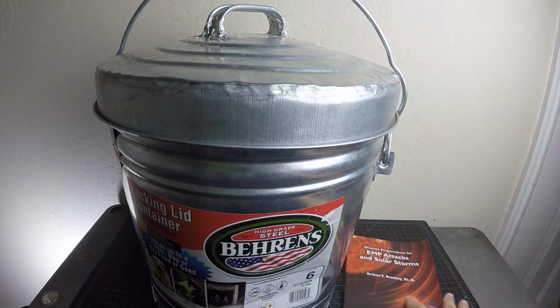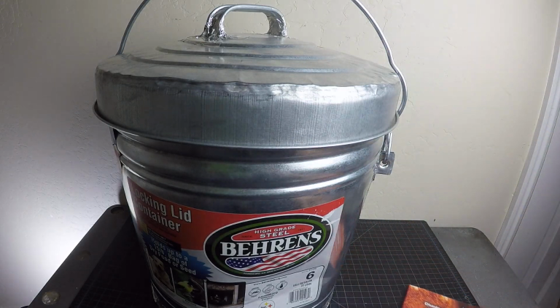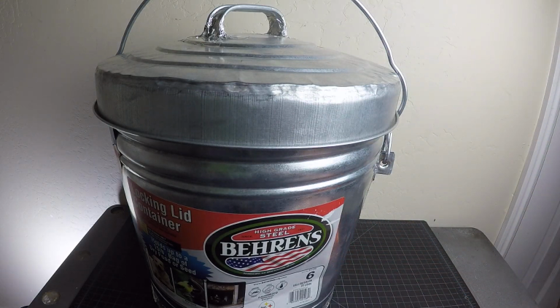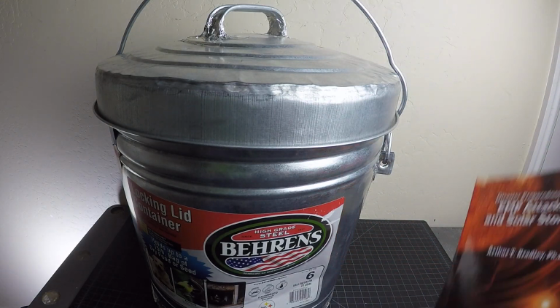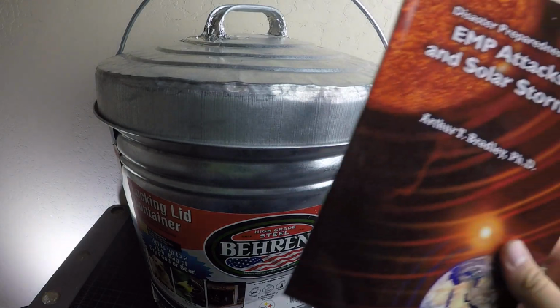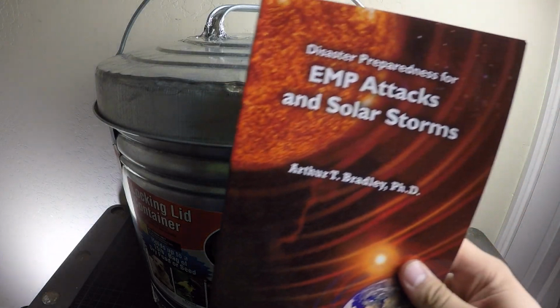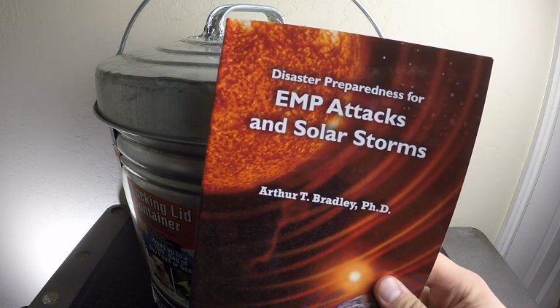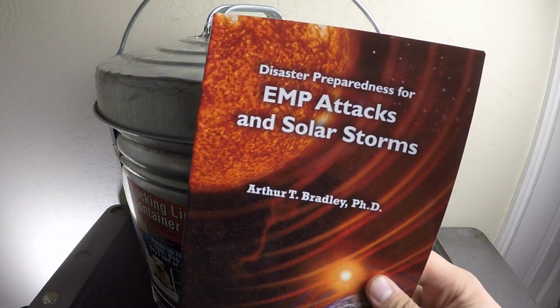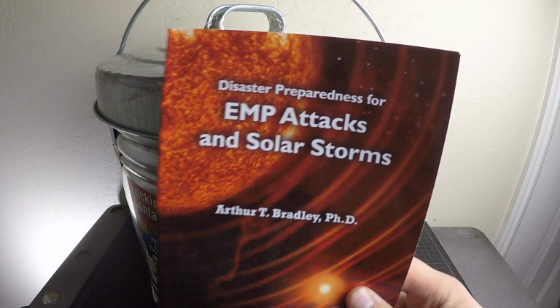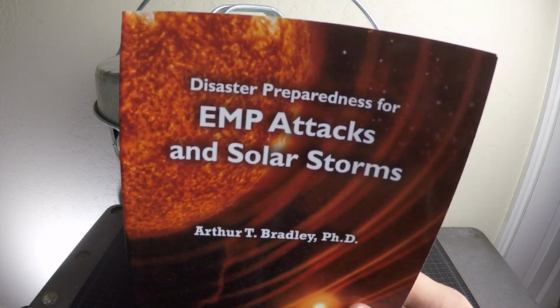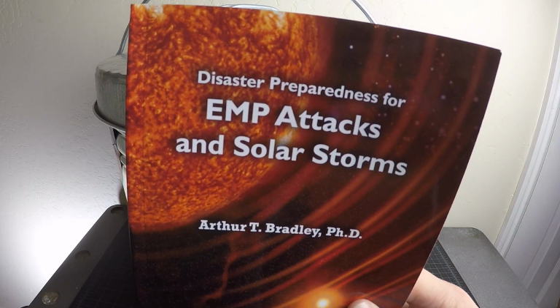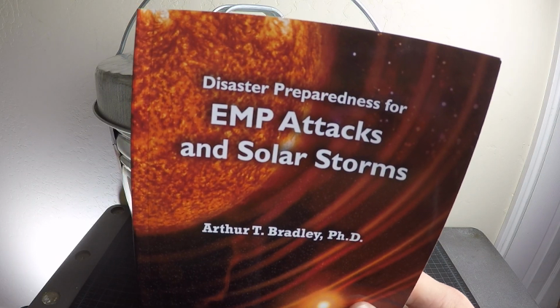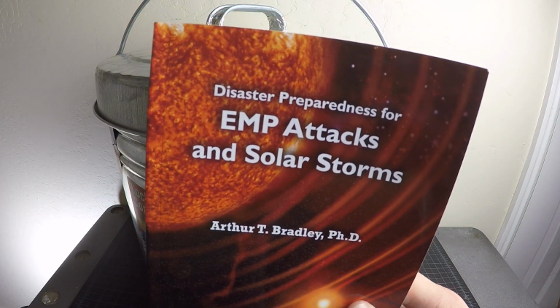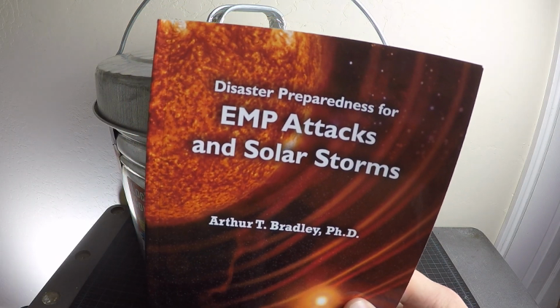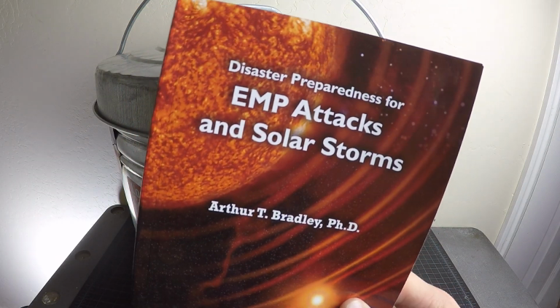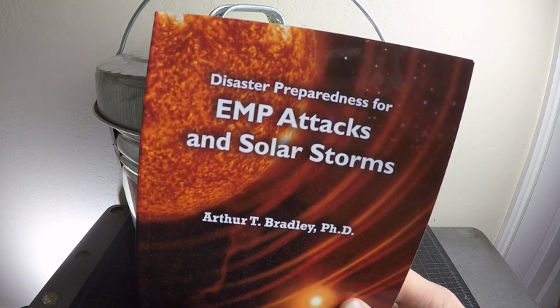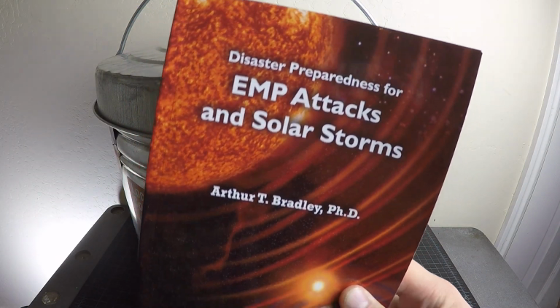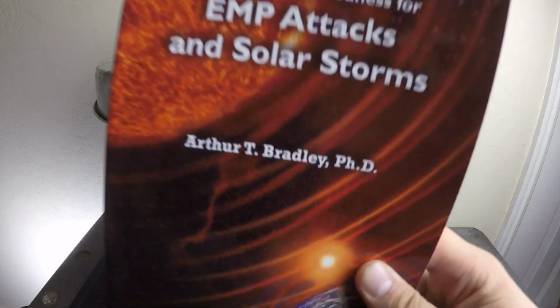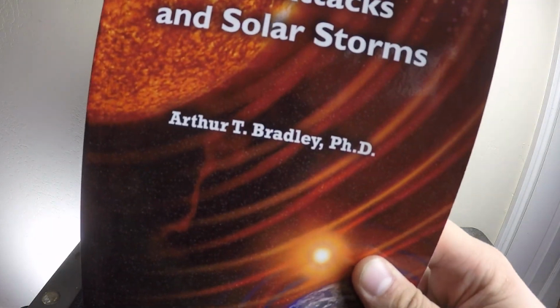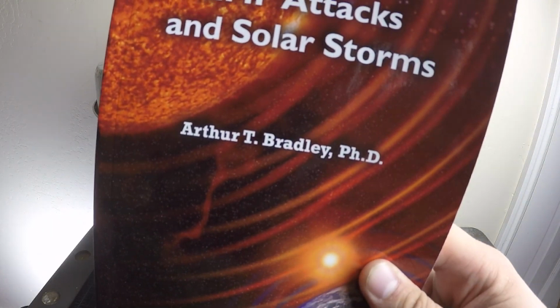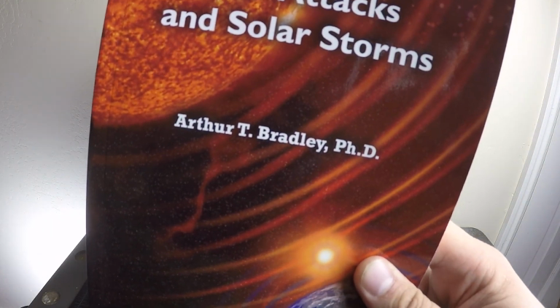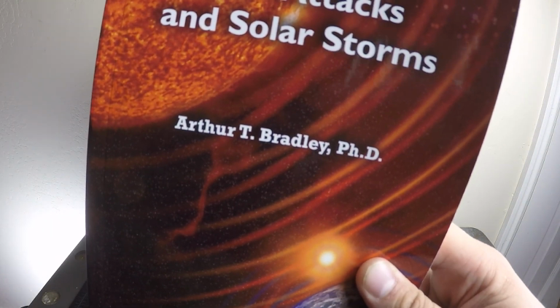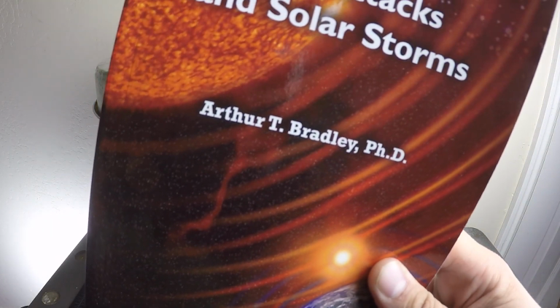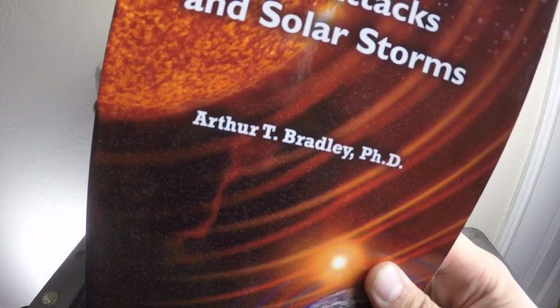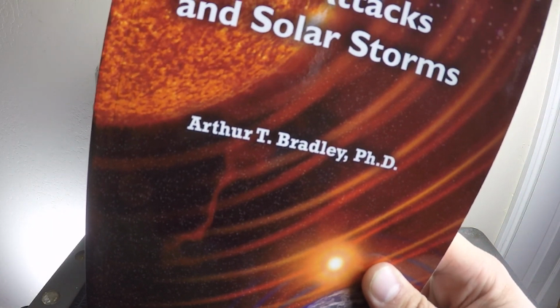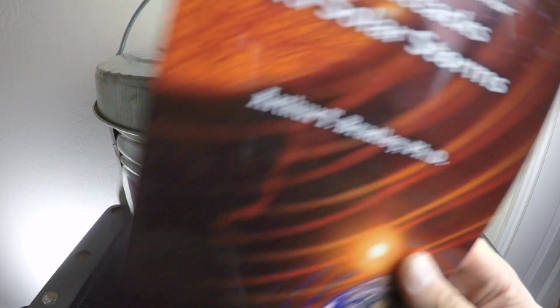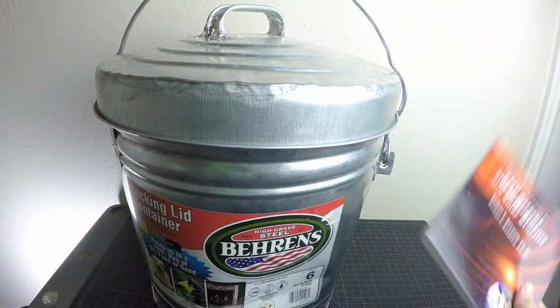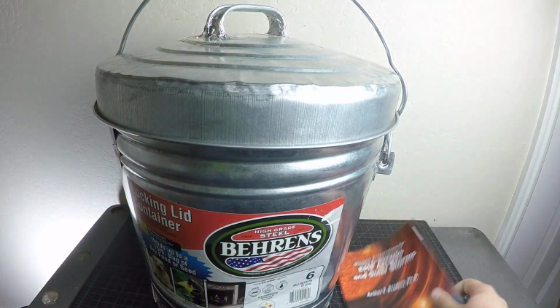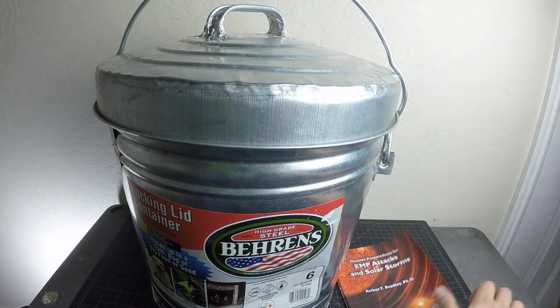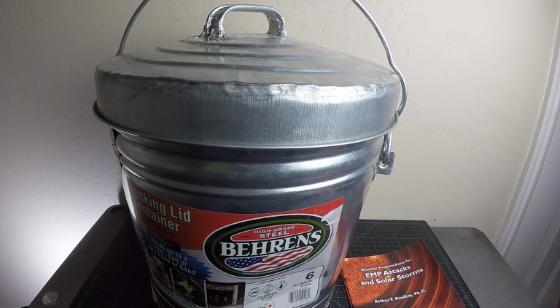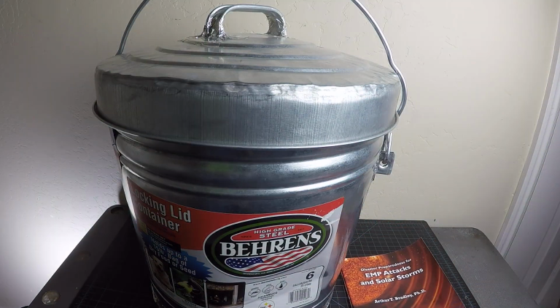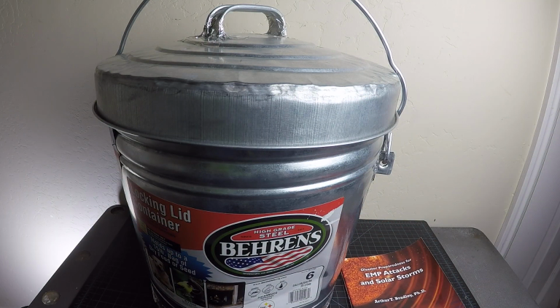I'm going to be referencing a lot with this book here, which I highly recommend — EMP Attacks and Solar Storms by Dr. Arthur T. Bradley.